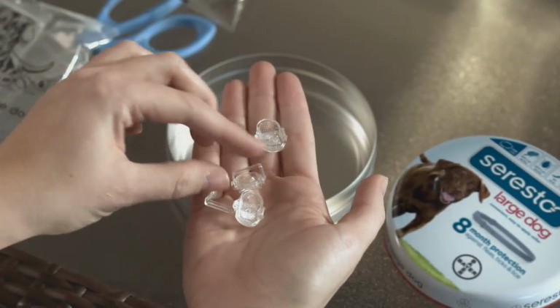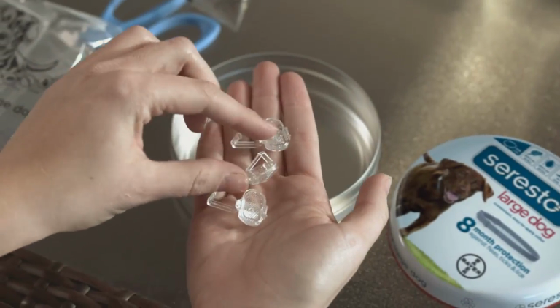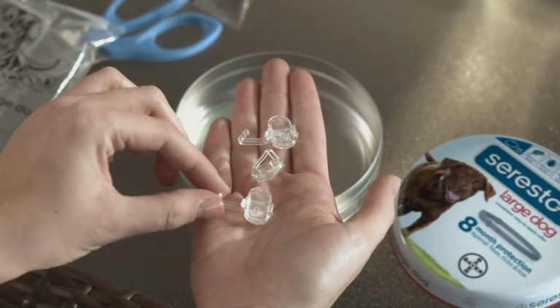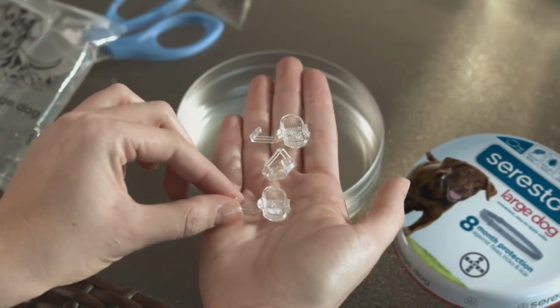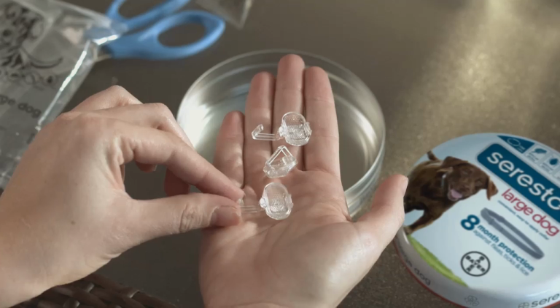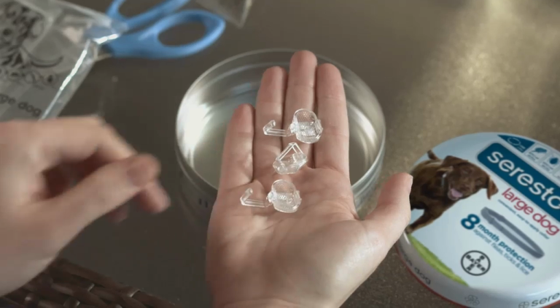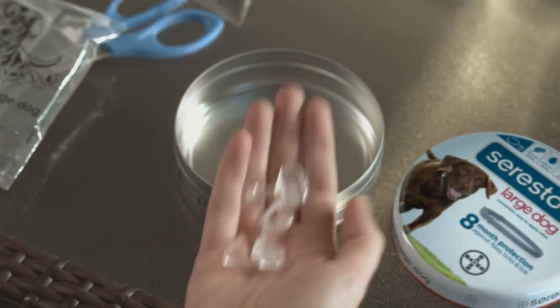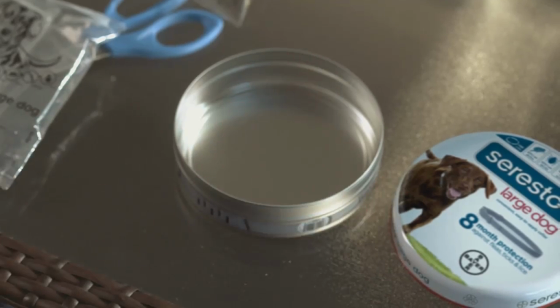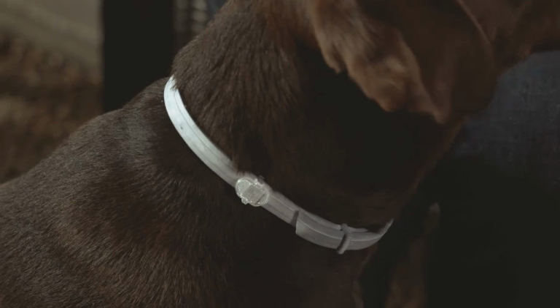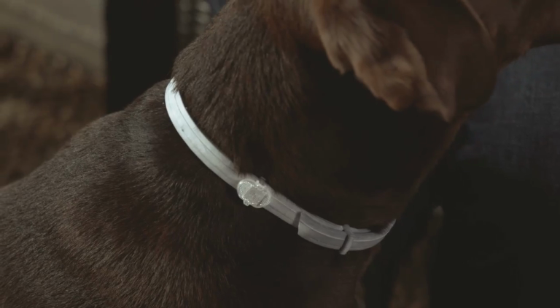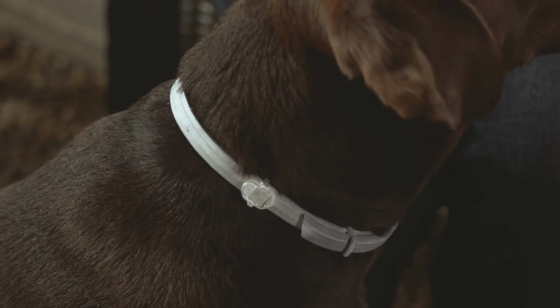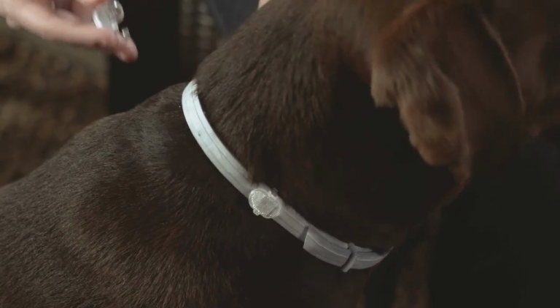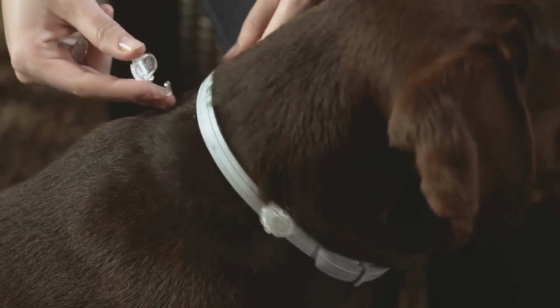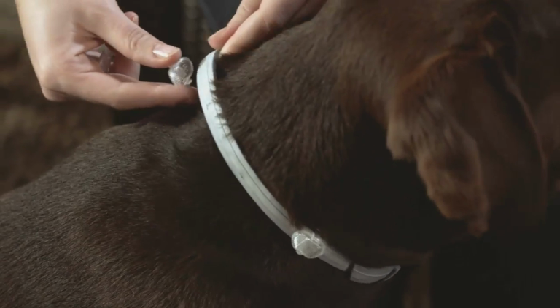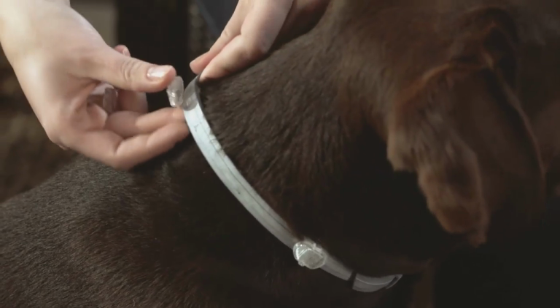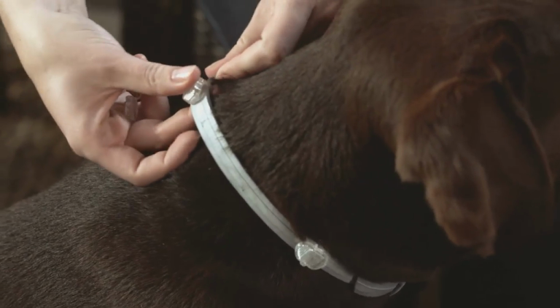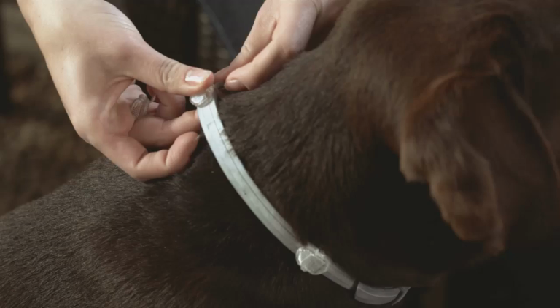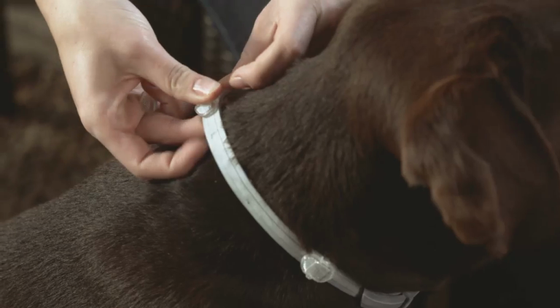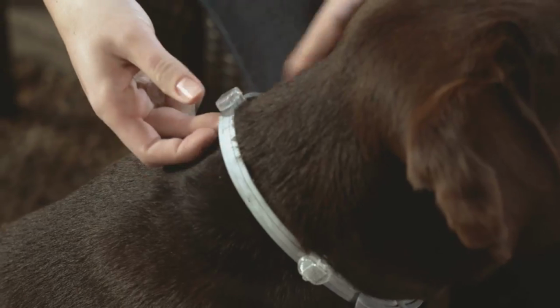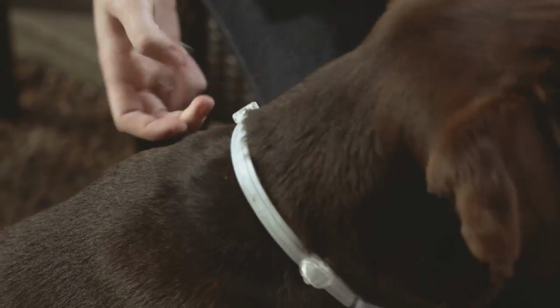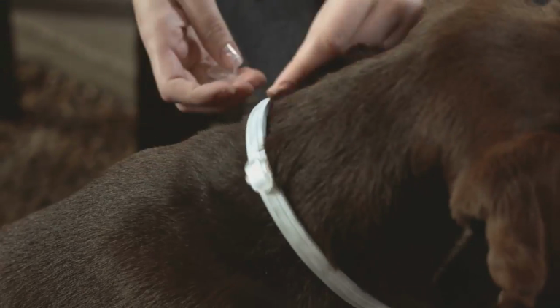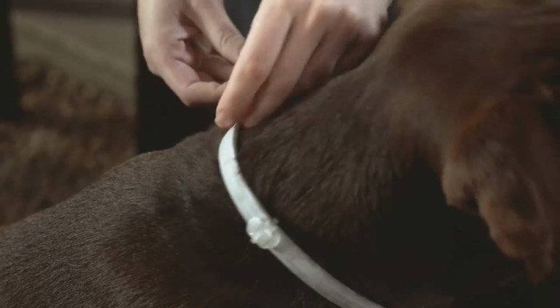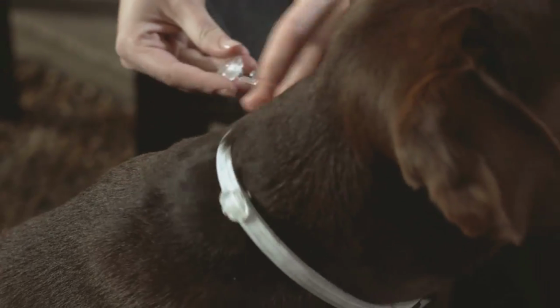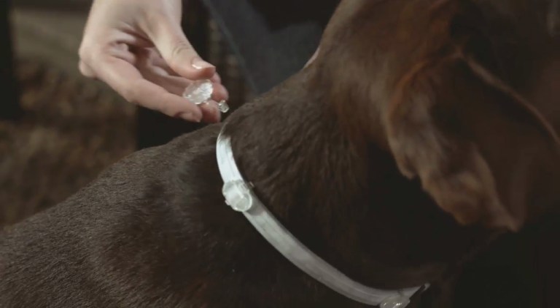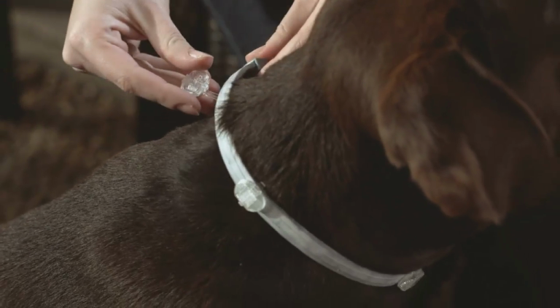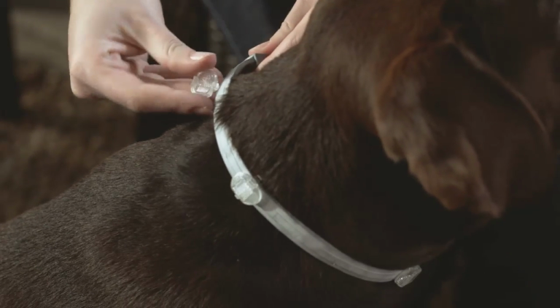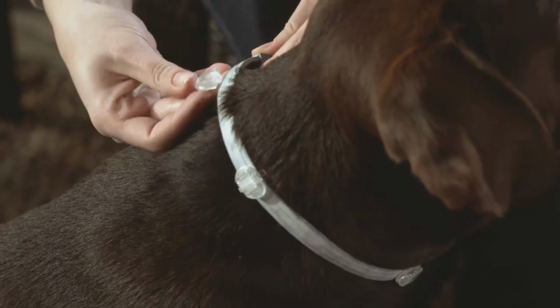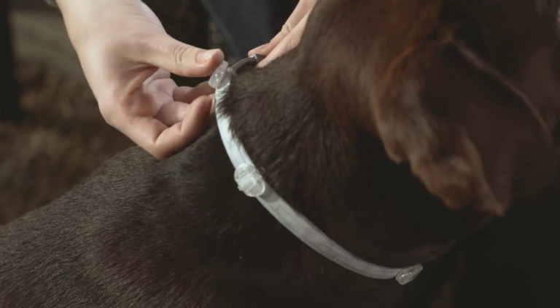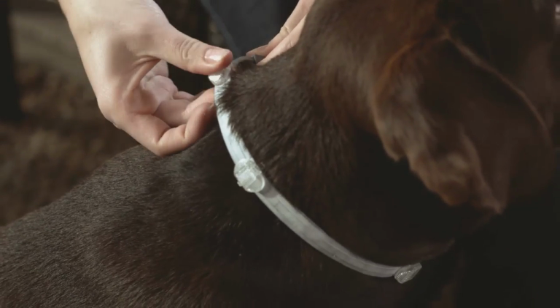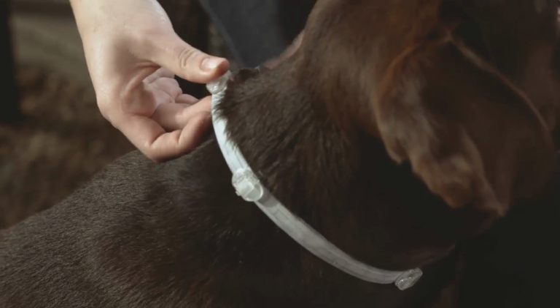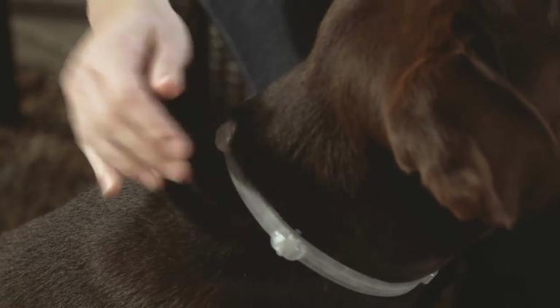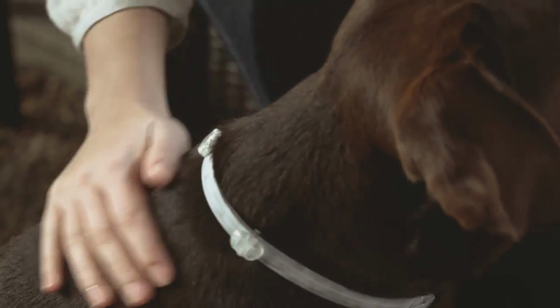Seresto comes with three optional reflector clips that can be attached to the collar to help keep your dog visible at night. The reflector clips should be evenly distributed on the non-overlapping part of the collar.